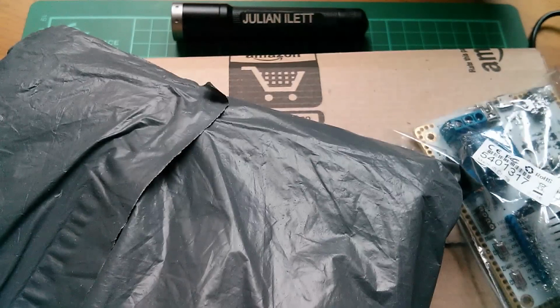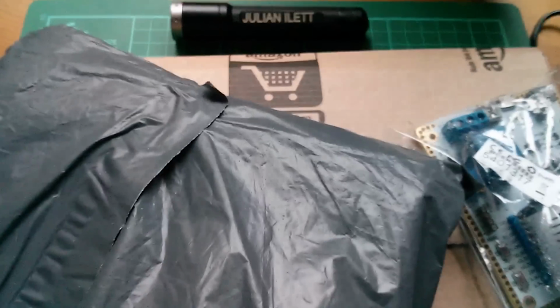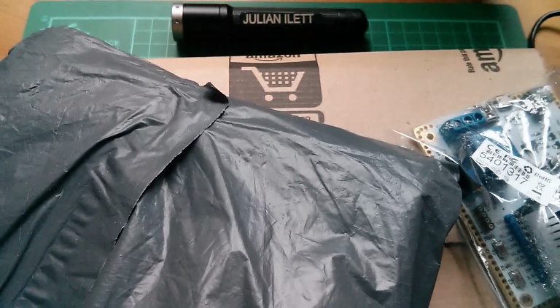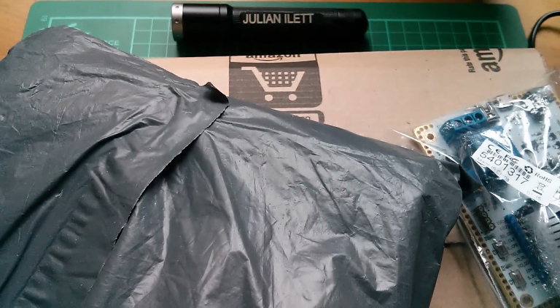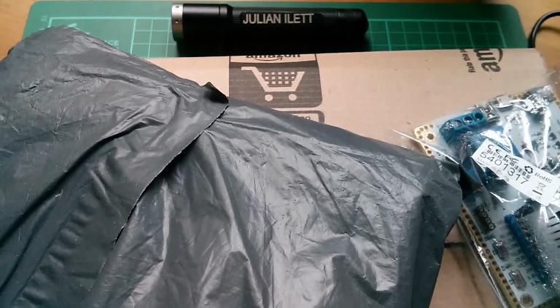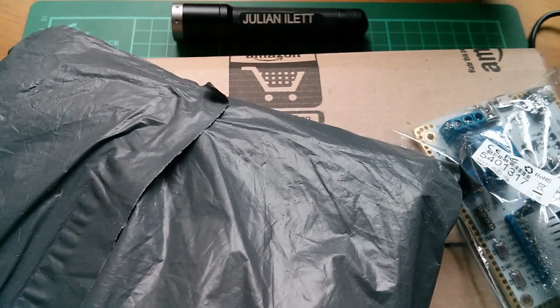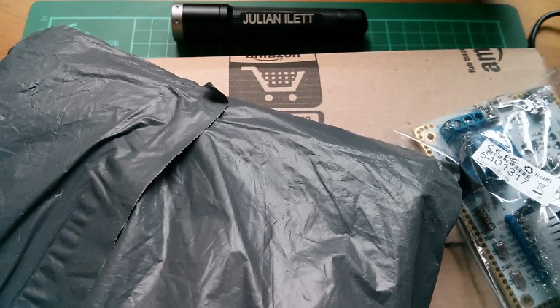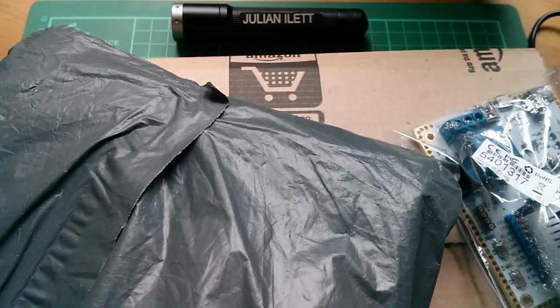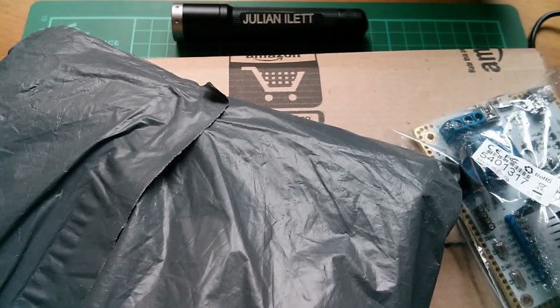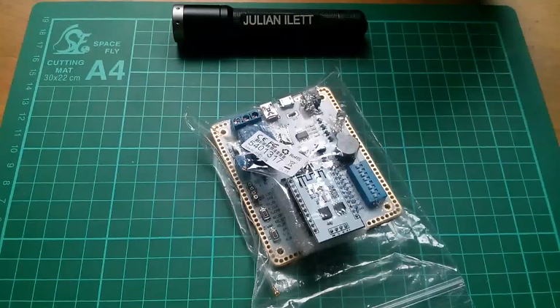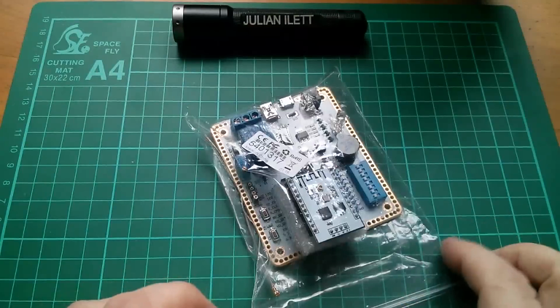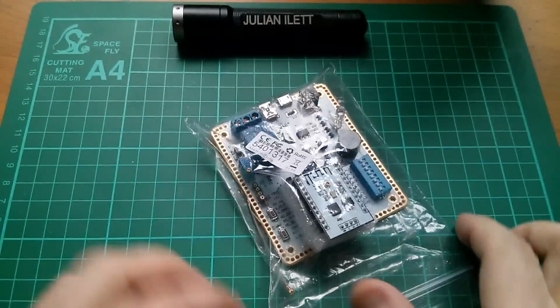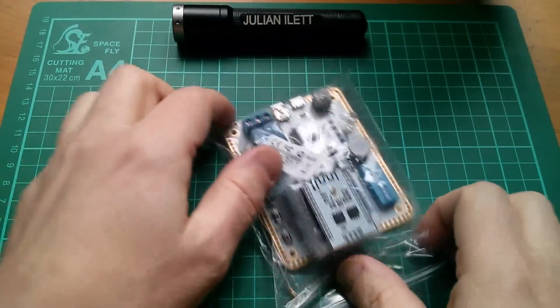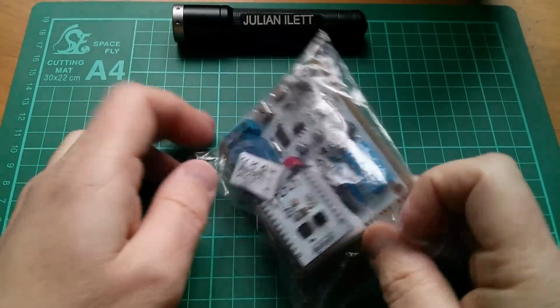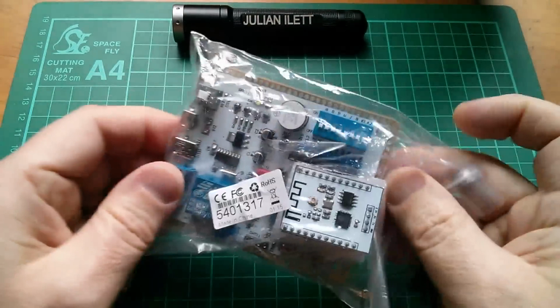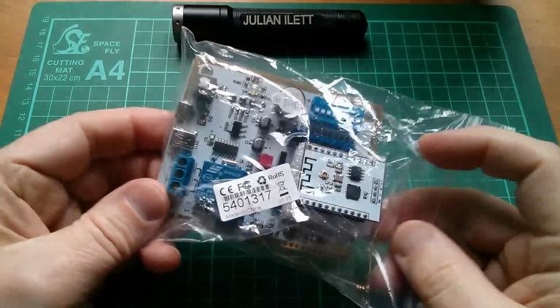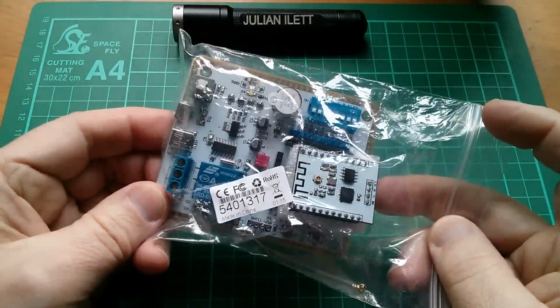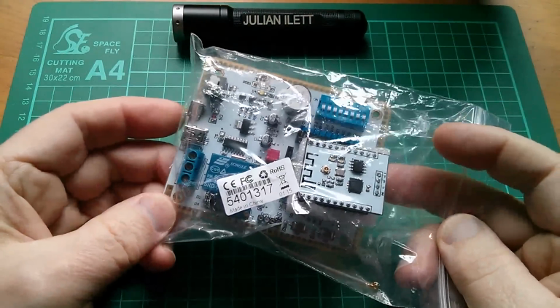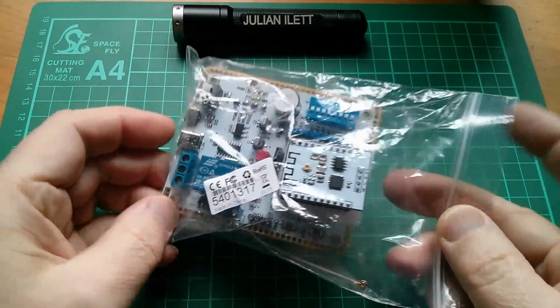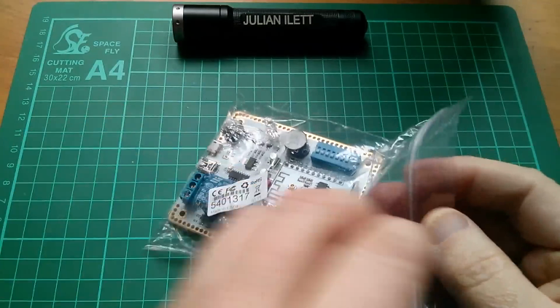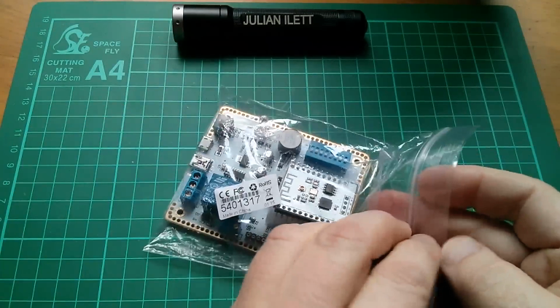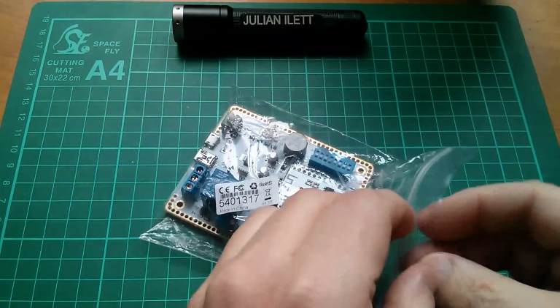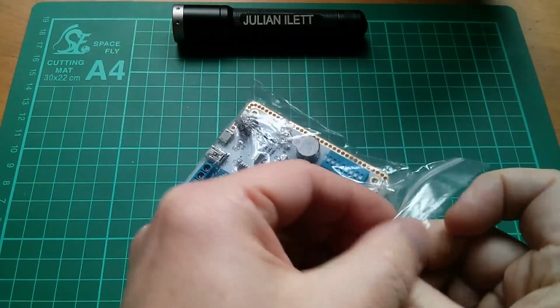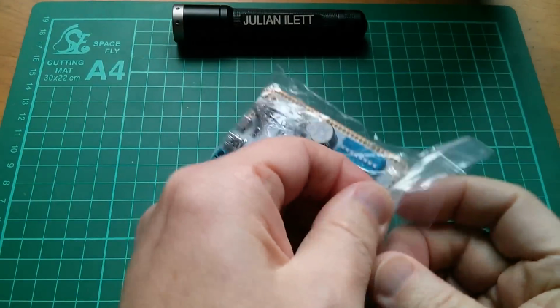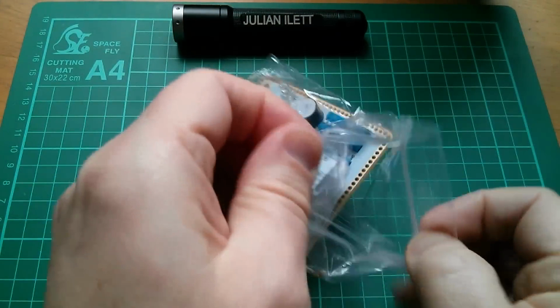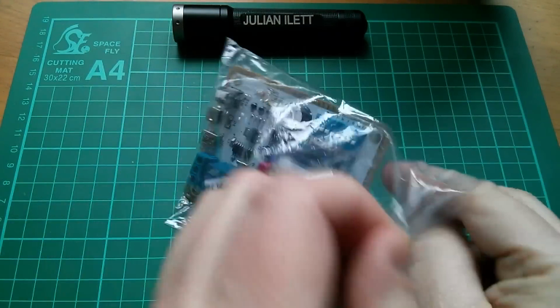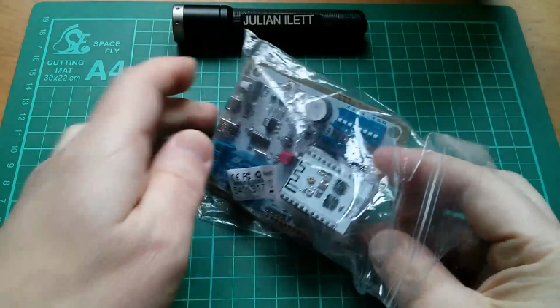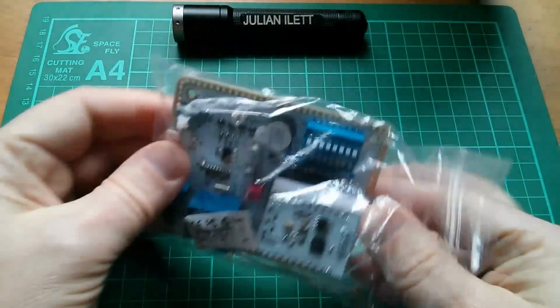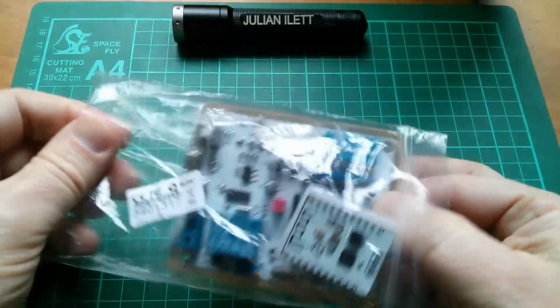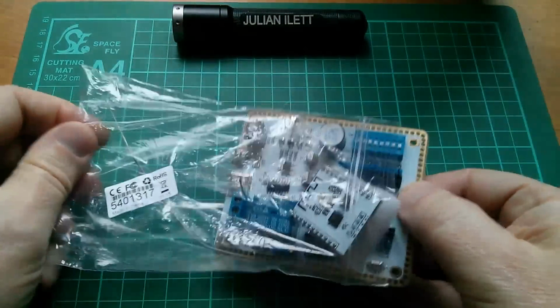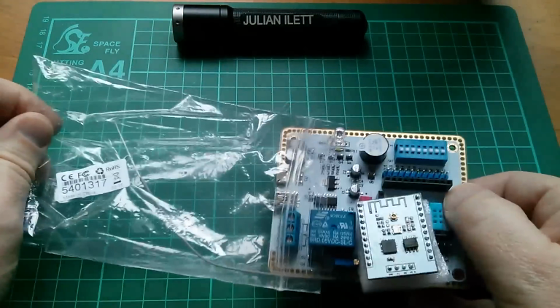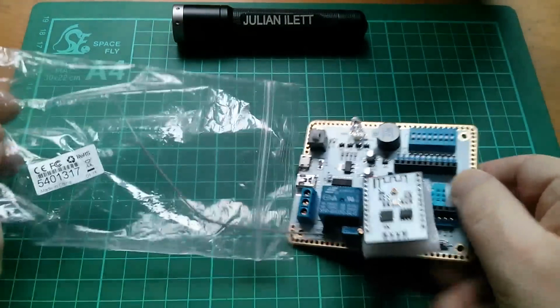Good morning all, it's Postbag. So this first one I have already had a look at. This is how it came packaged, so let's have a look what's inside.